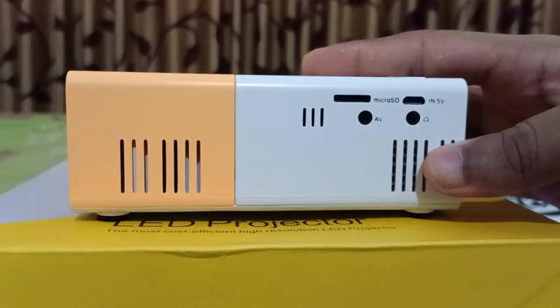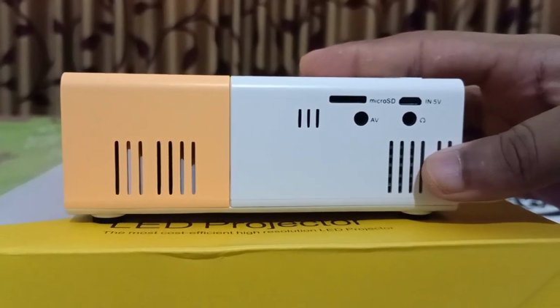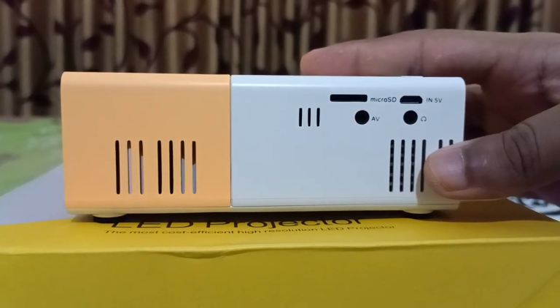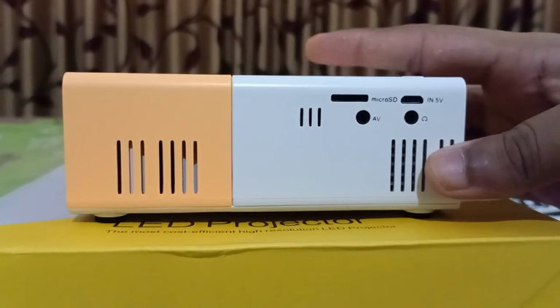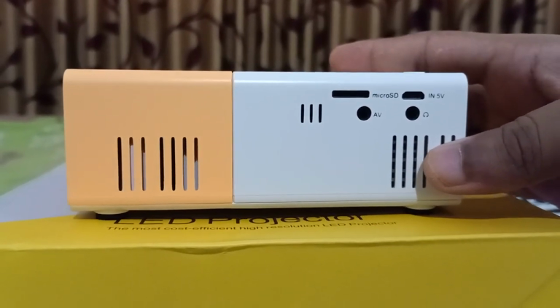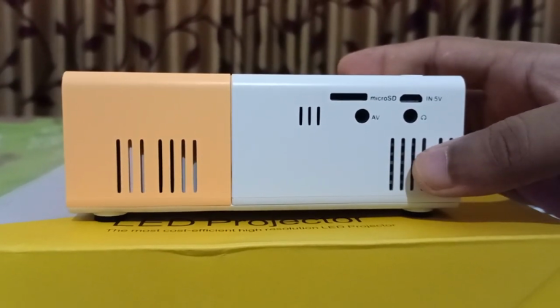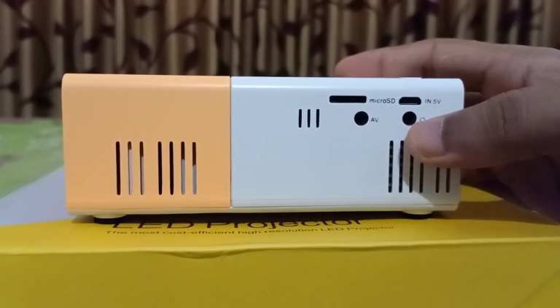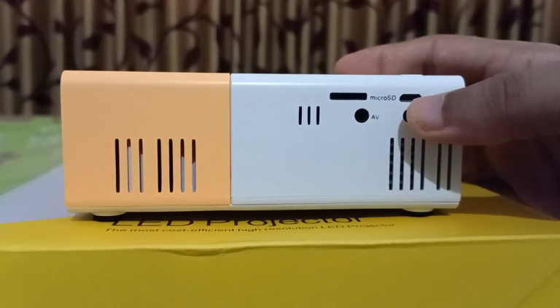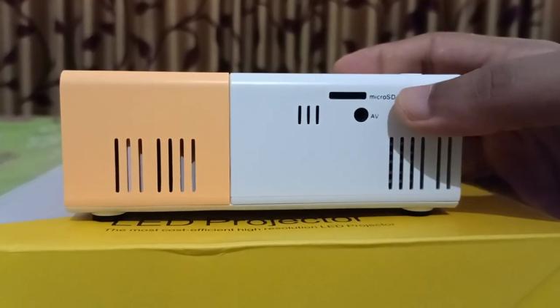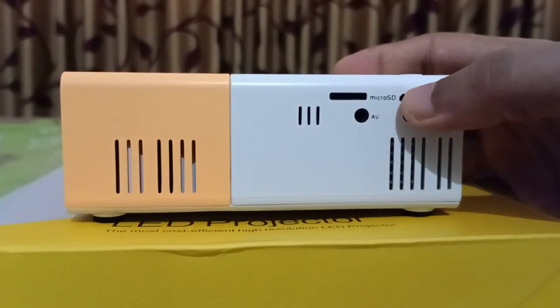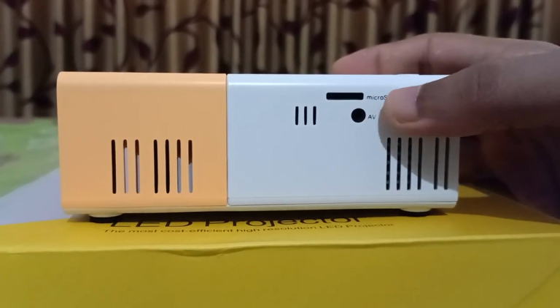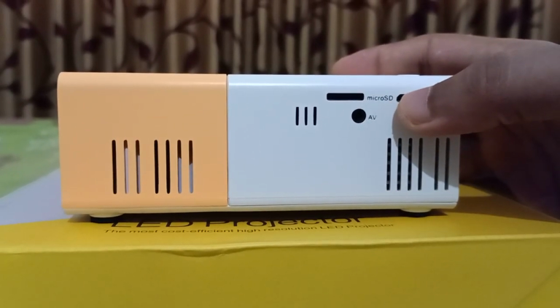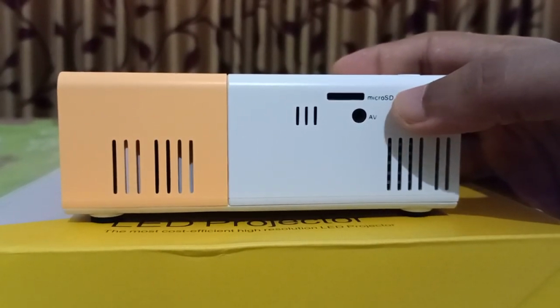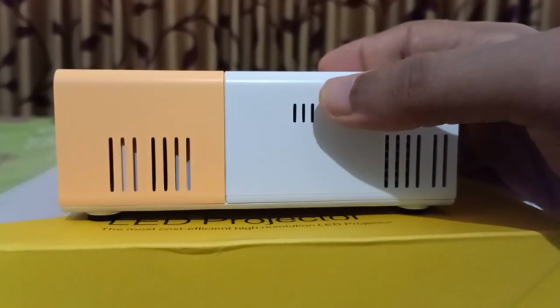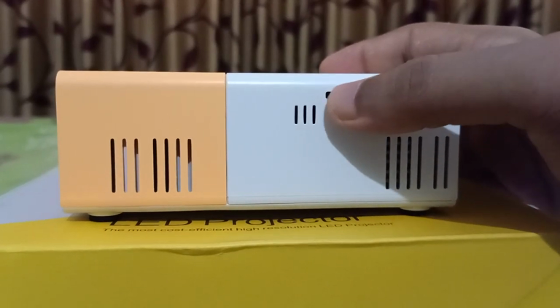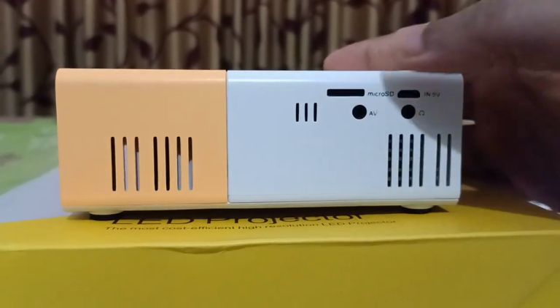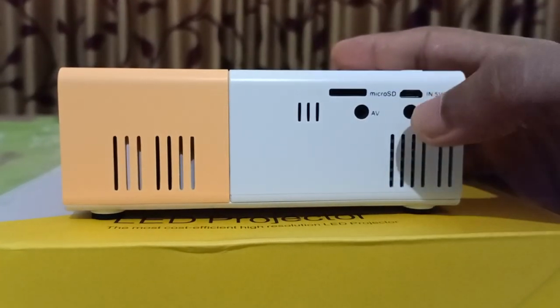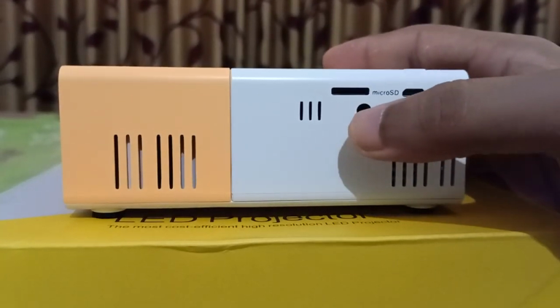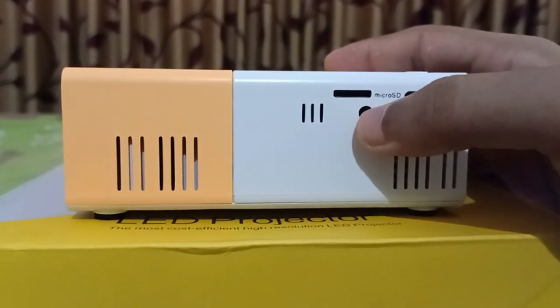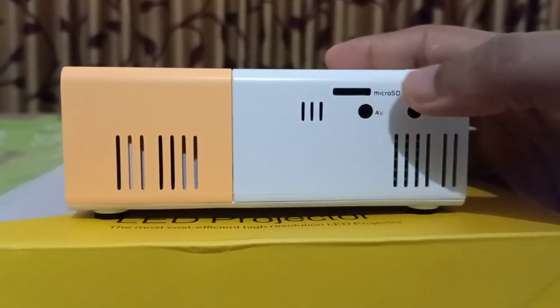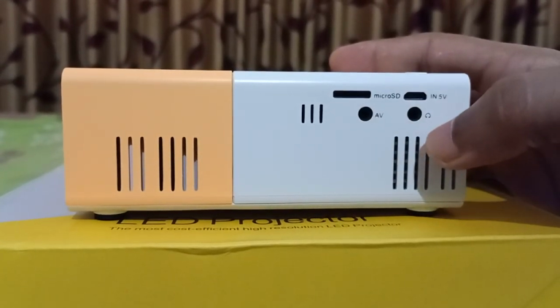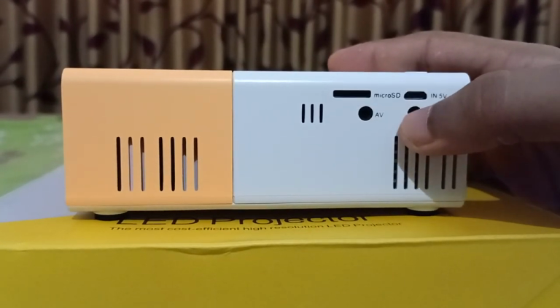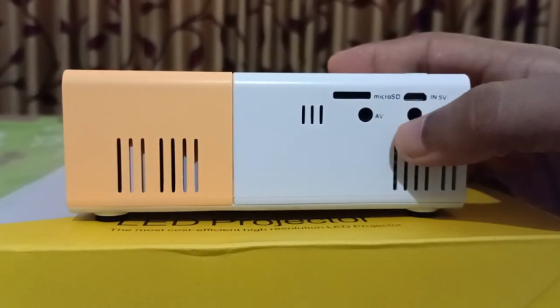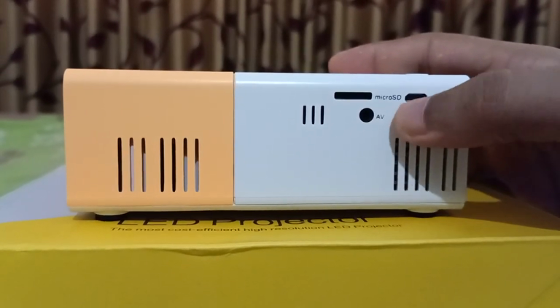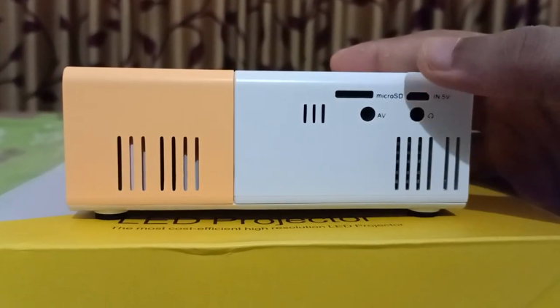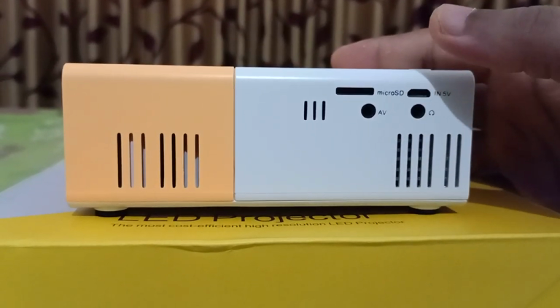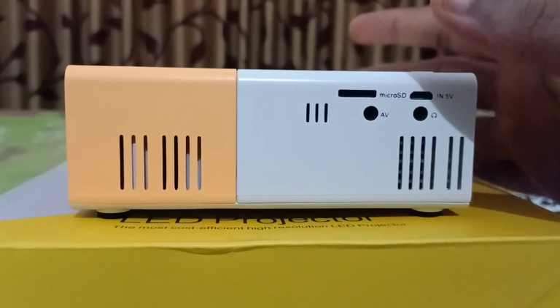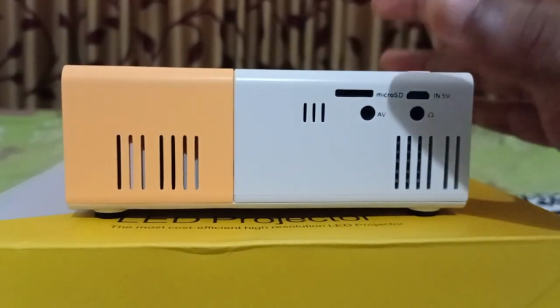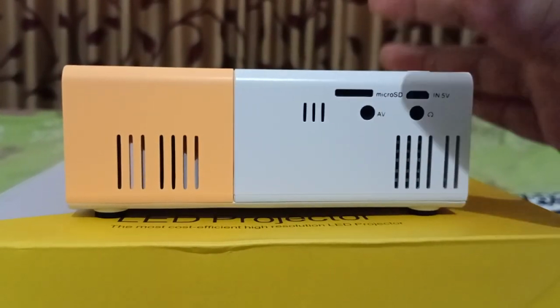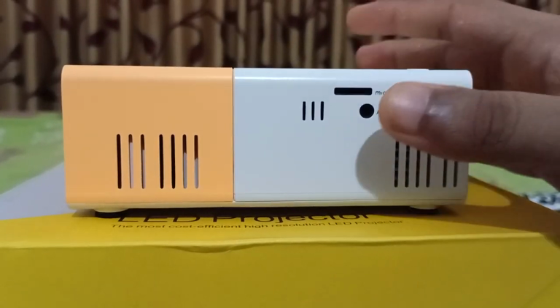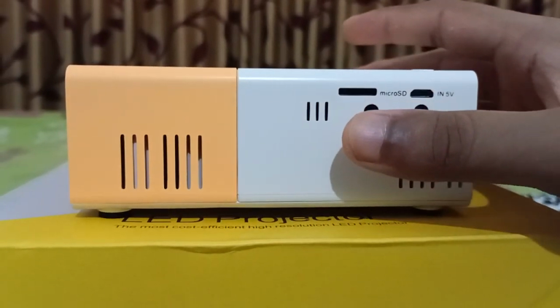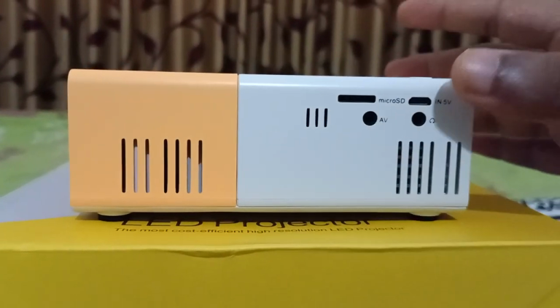Here there are four main parts: a micro USB input, a micro SD card input, an audio video output, and a headphone slot. These are the four main parts in this portion.